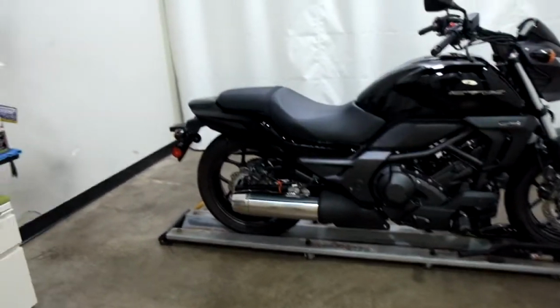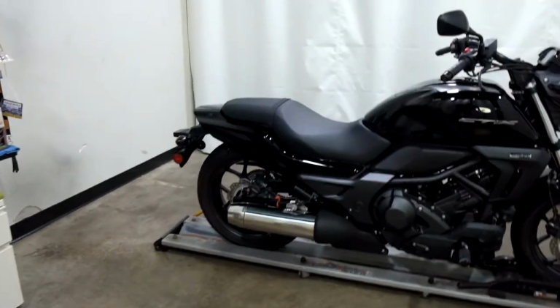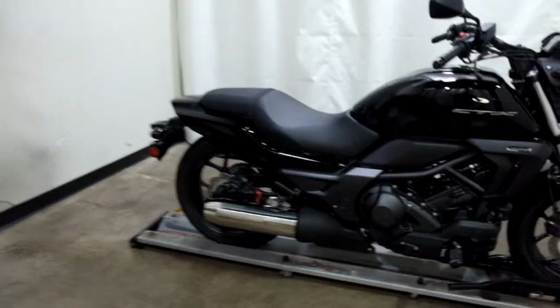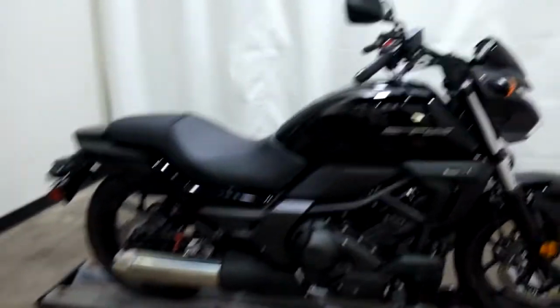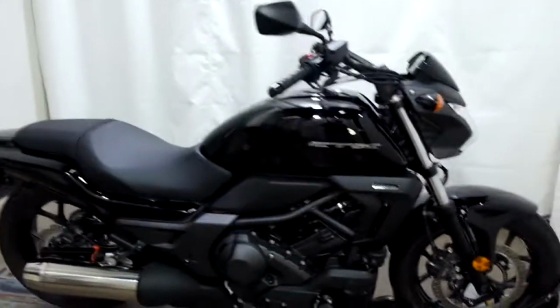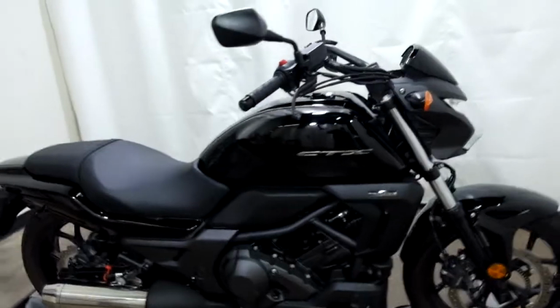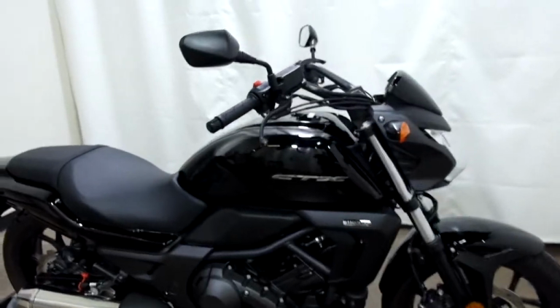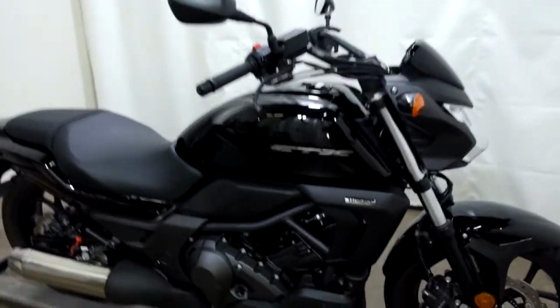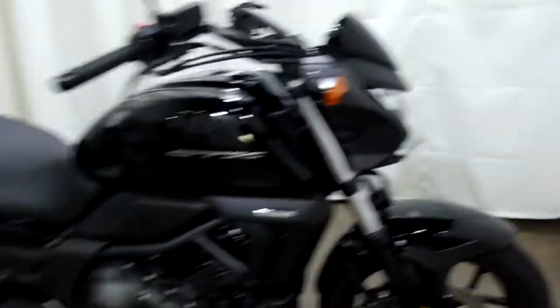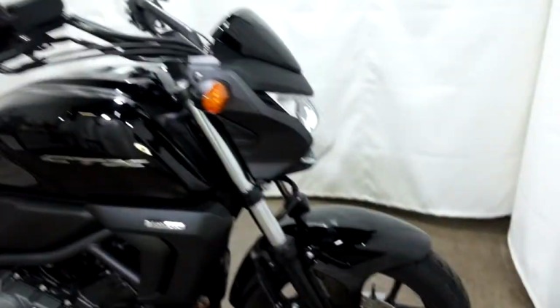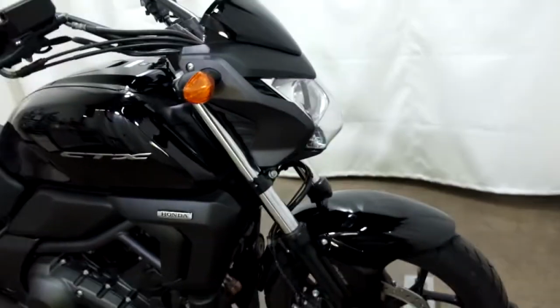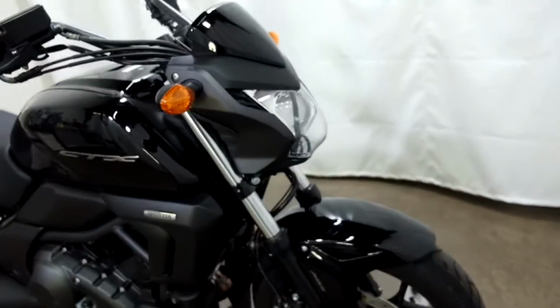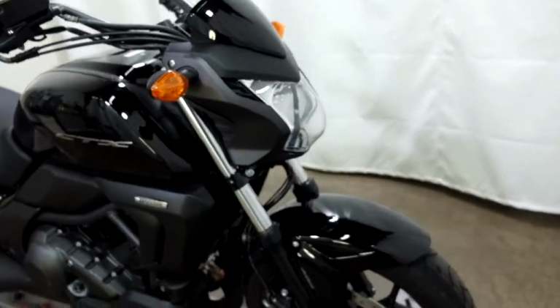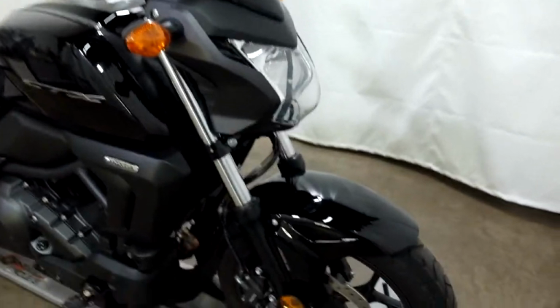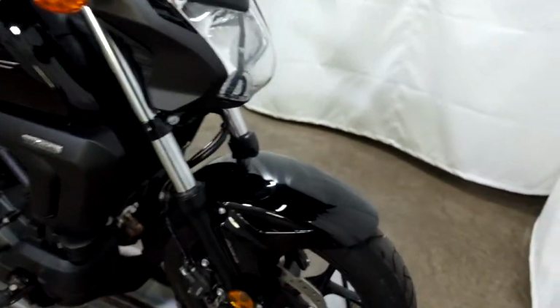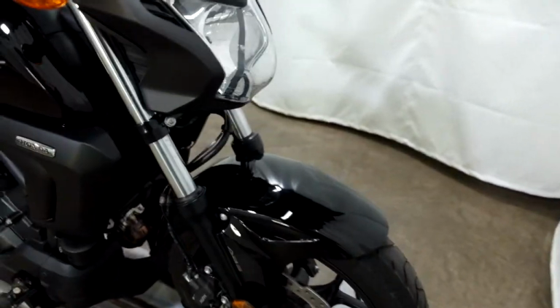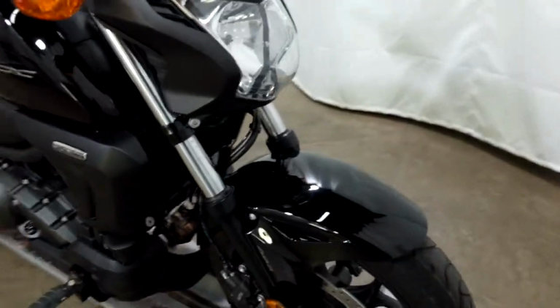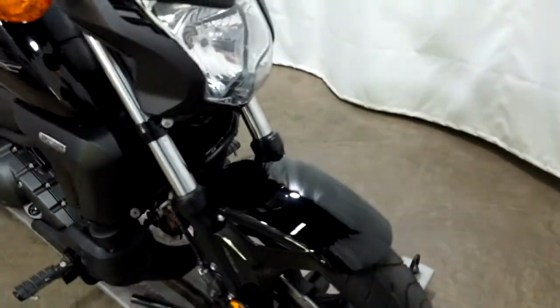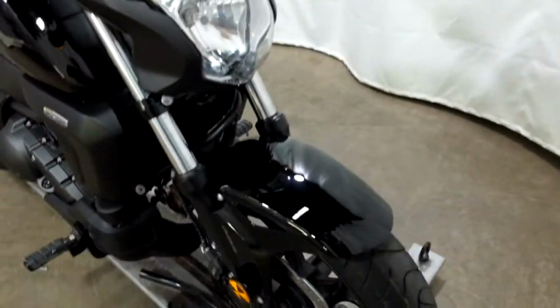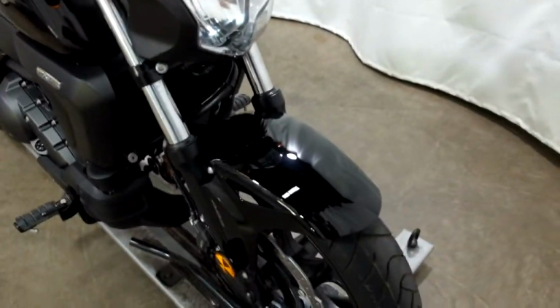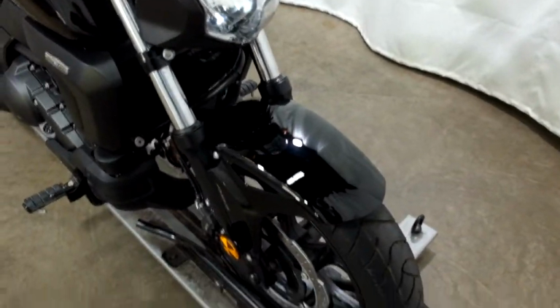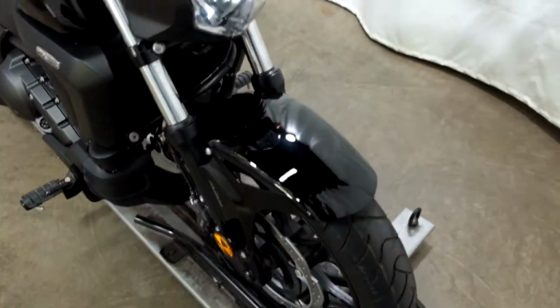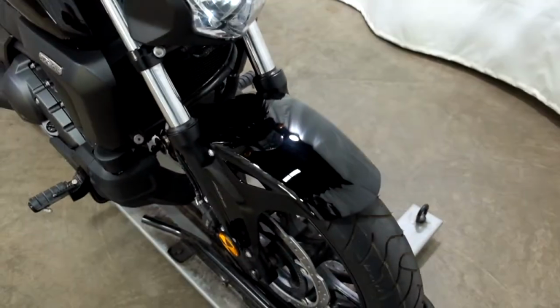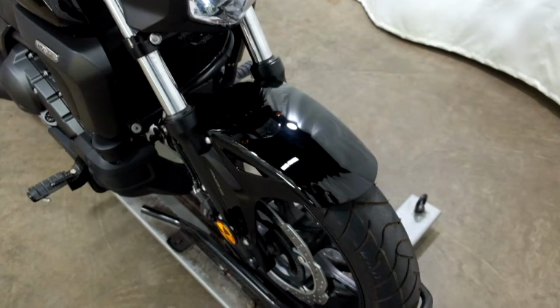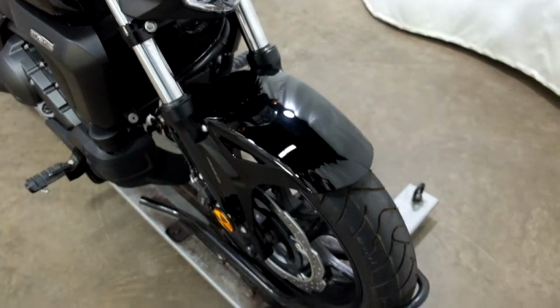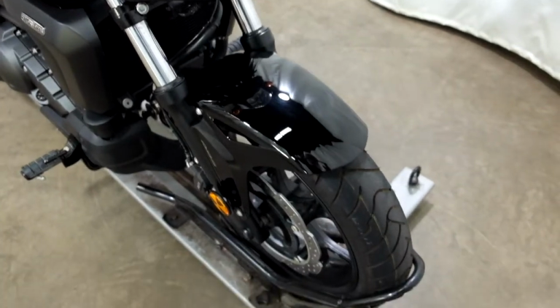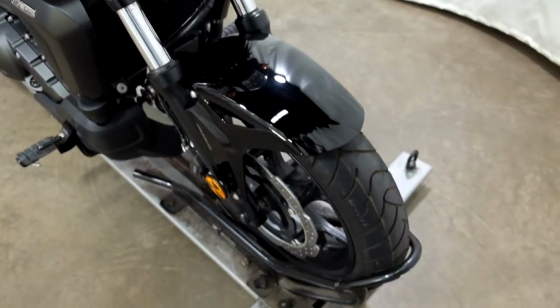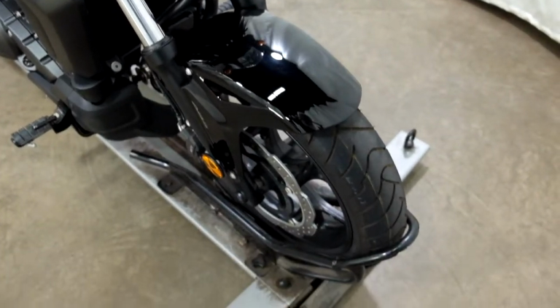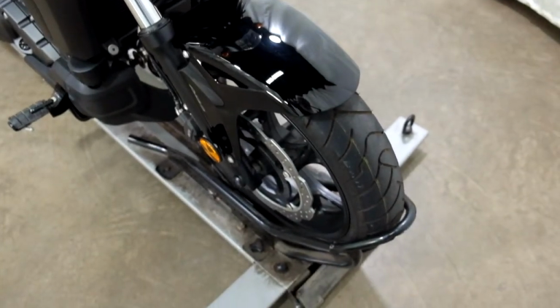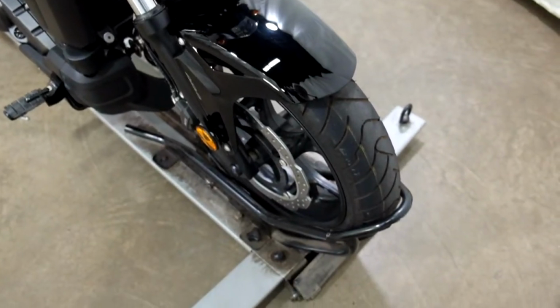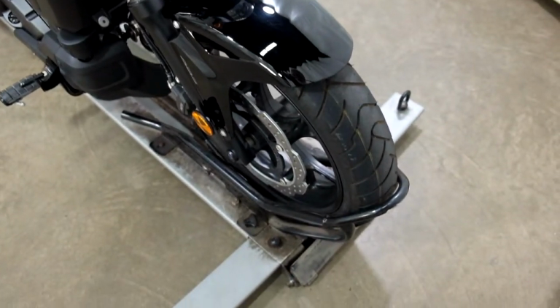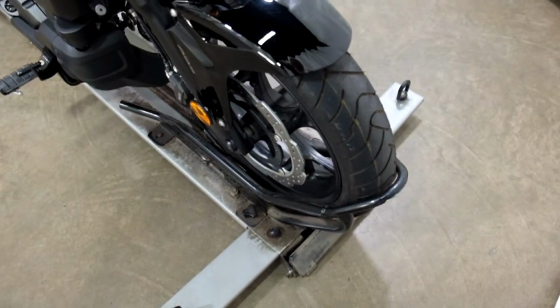This bike is basically brand new. It has been tipped over on the right-hand side, which I'll show you here, but the damage is really minimal.